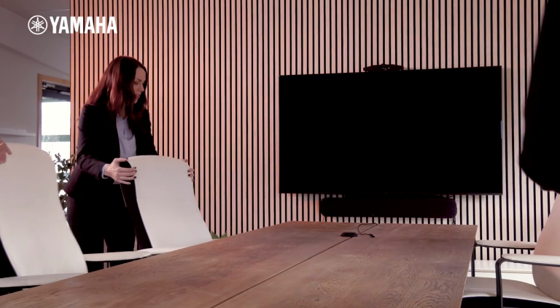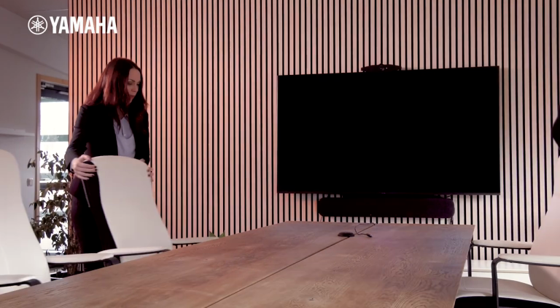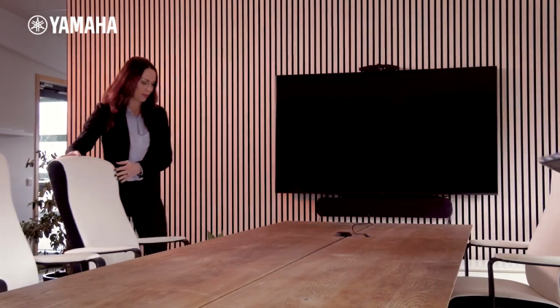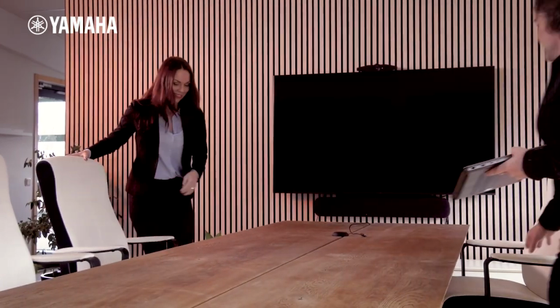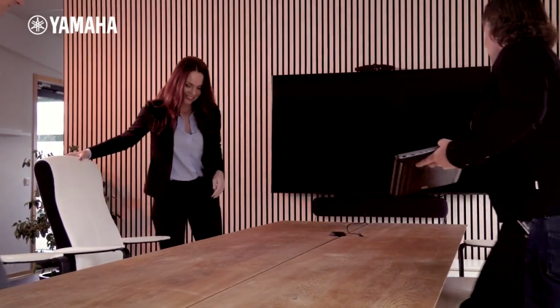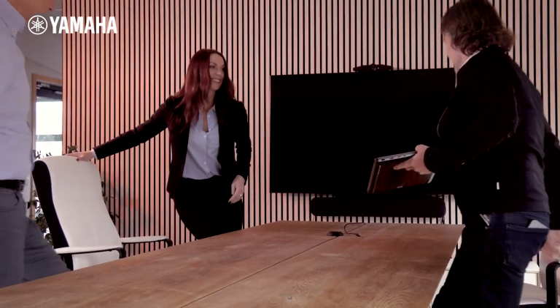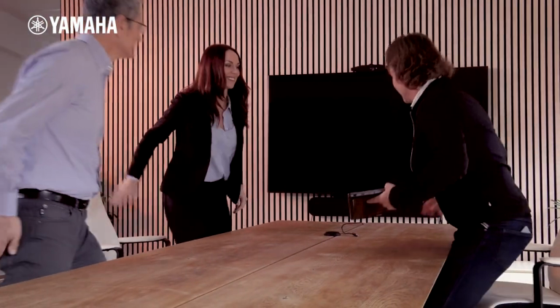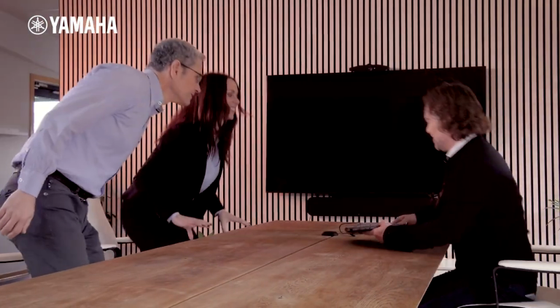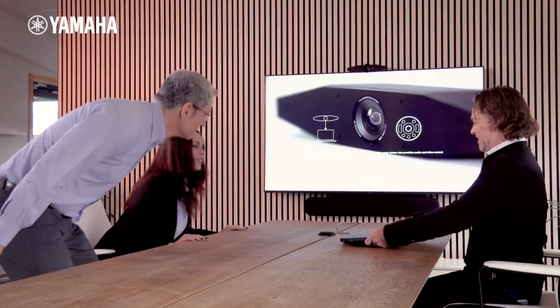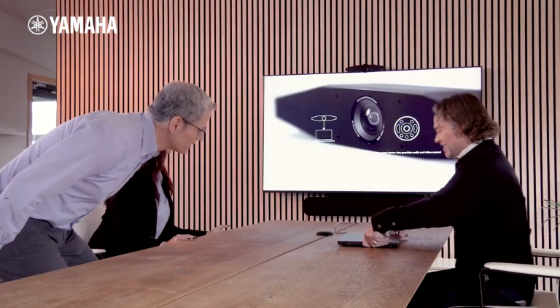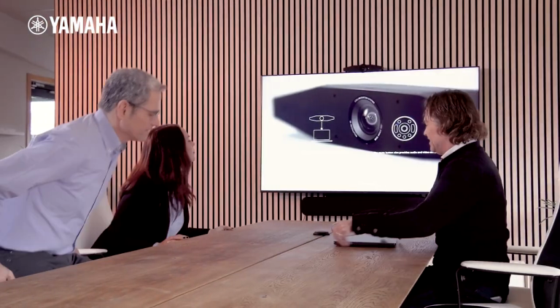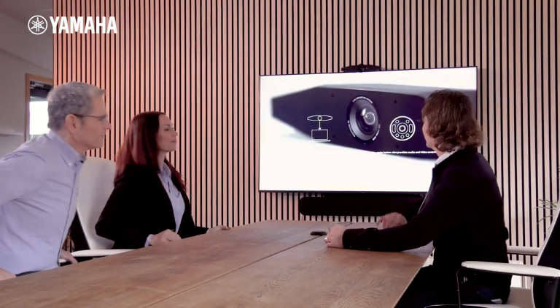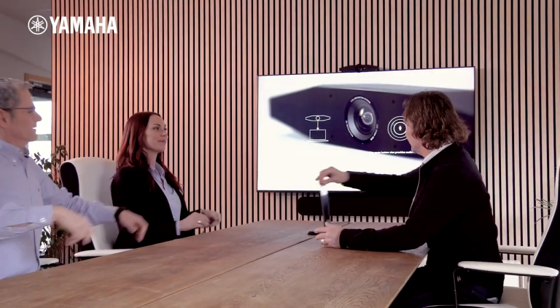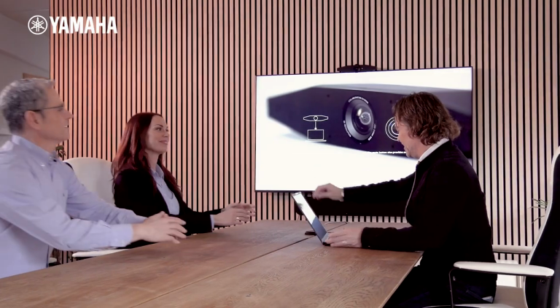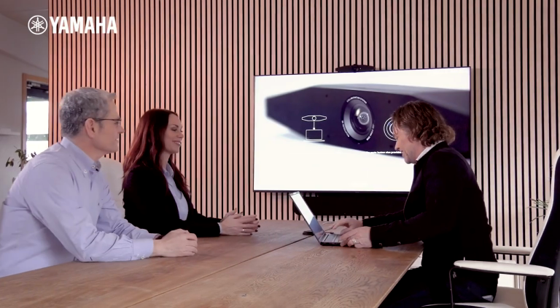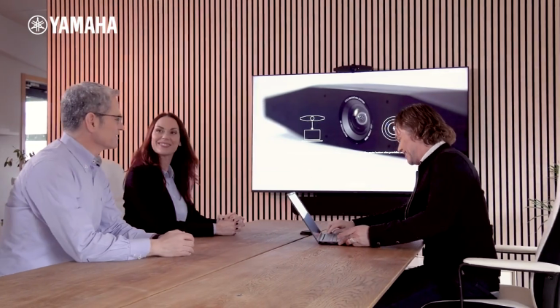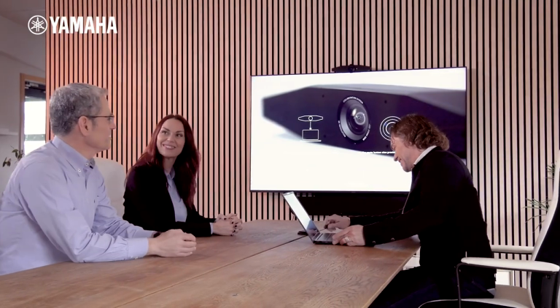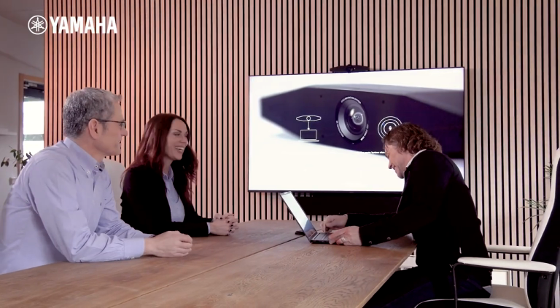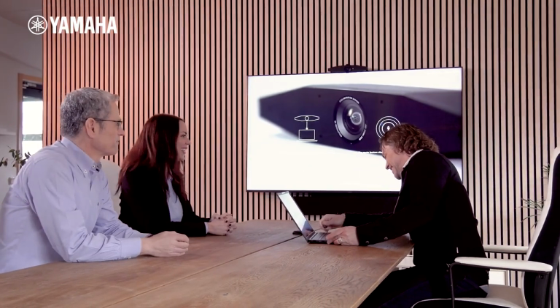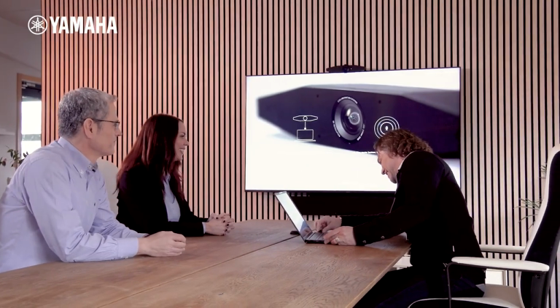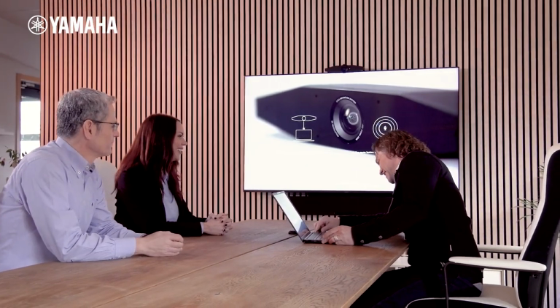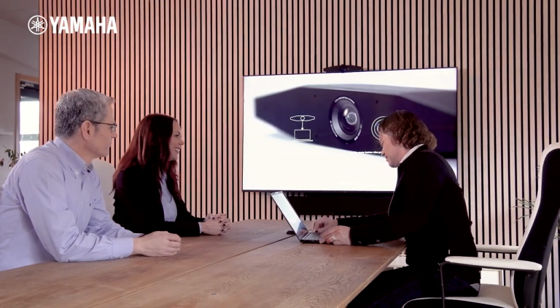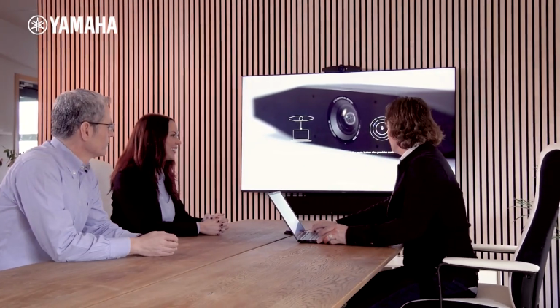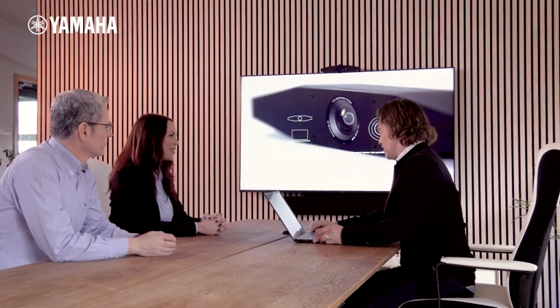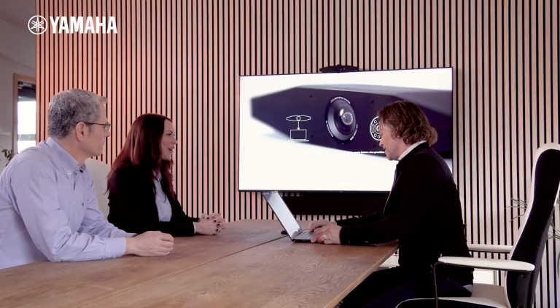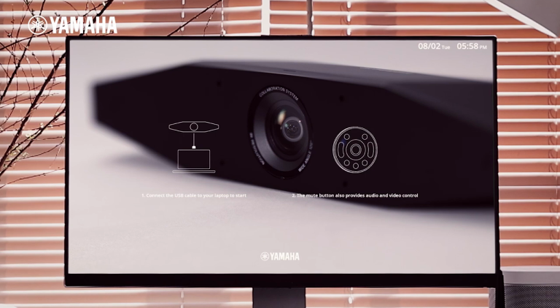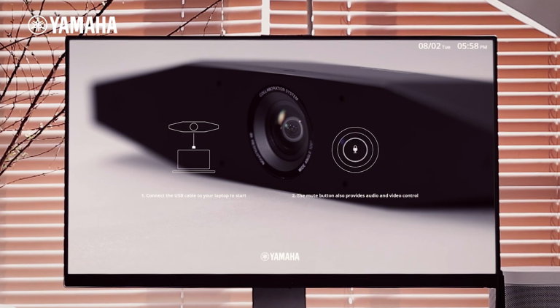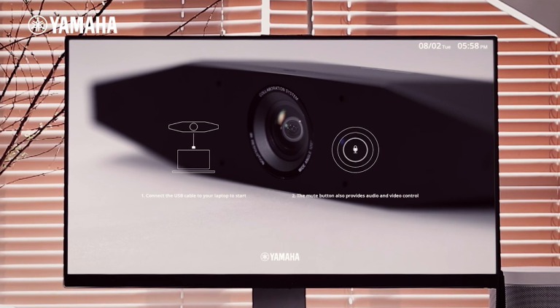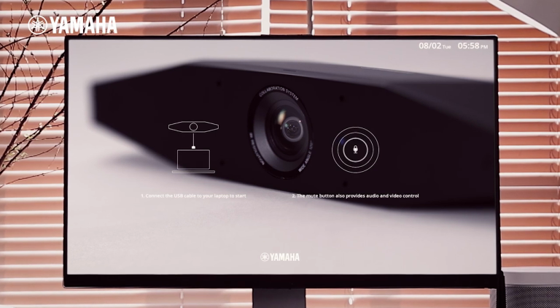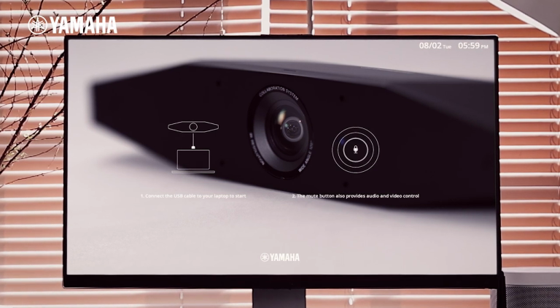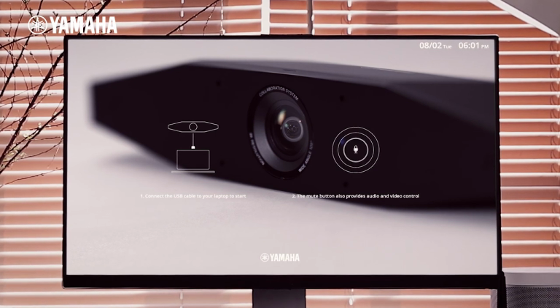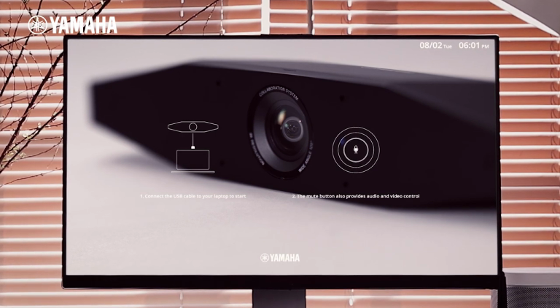When you enter your collaboration space, the SIA Series recognizes movement and uses HDMI auto wake-up to turn your display on. Automatically, the display shows instructions on how to proceed.